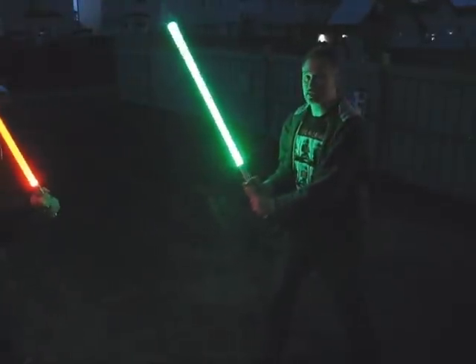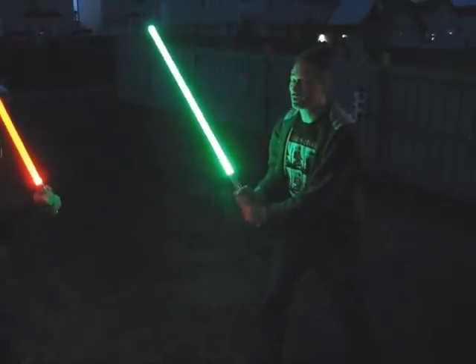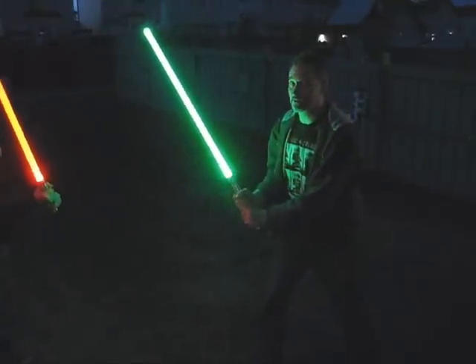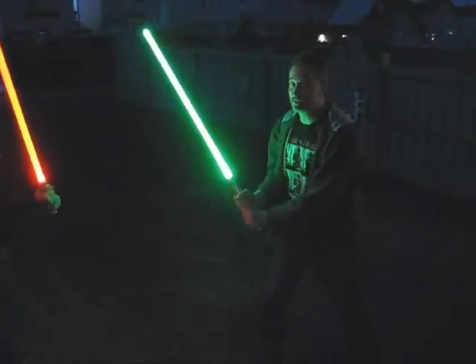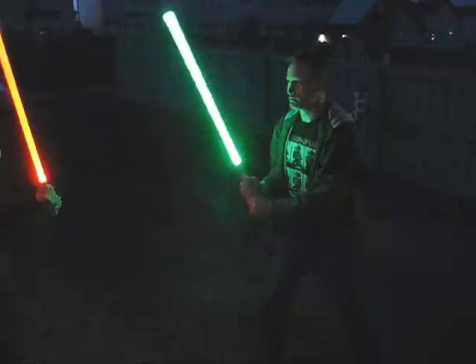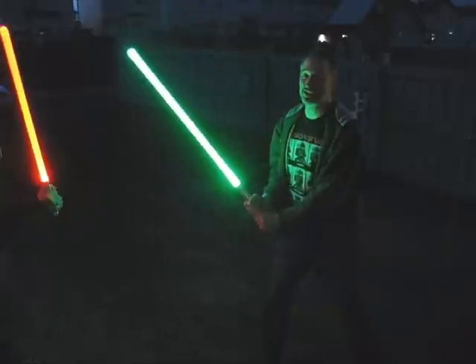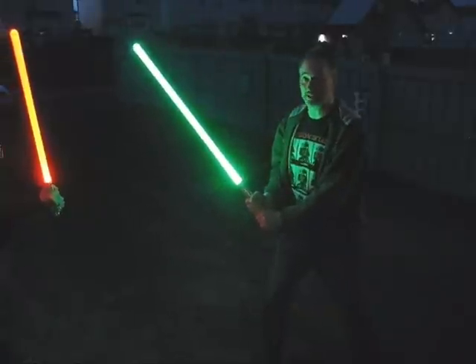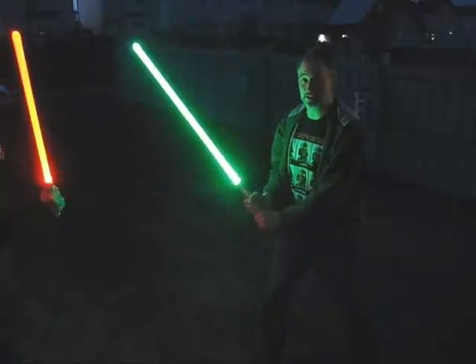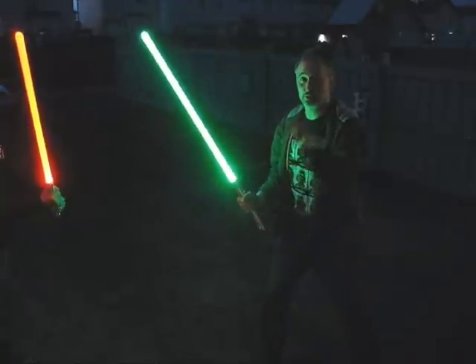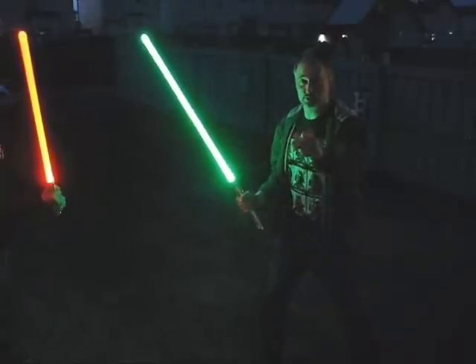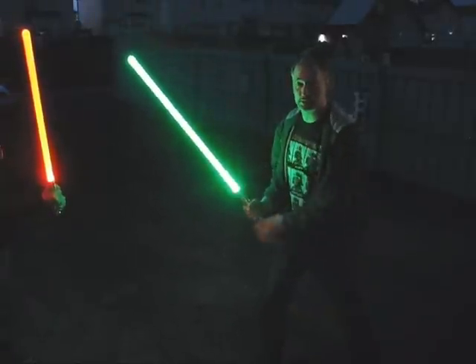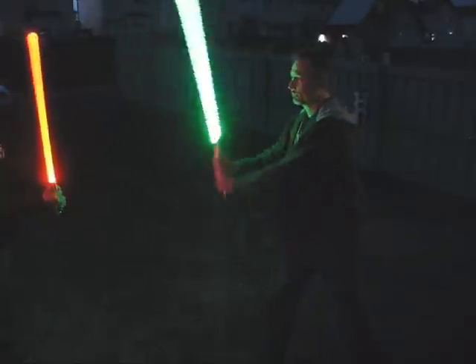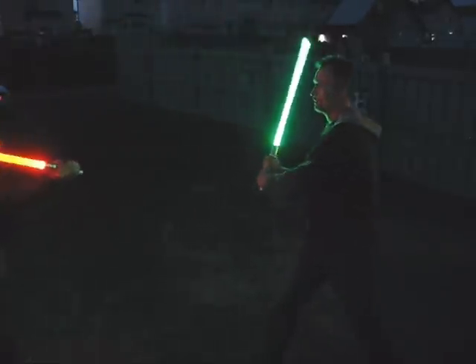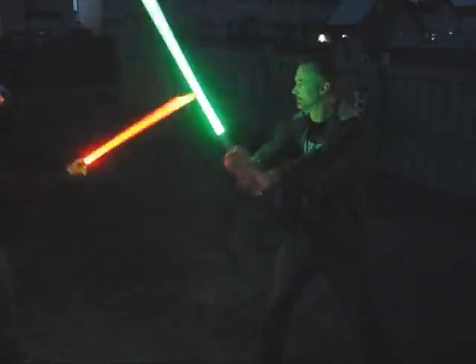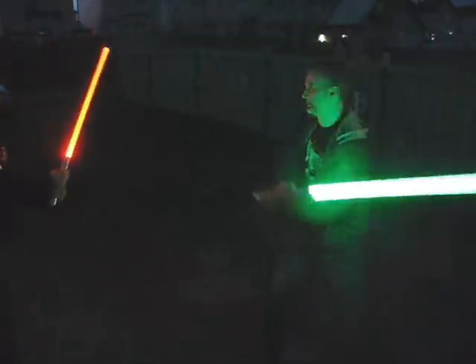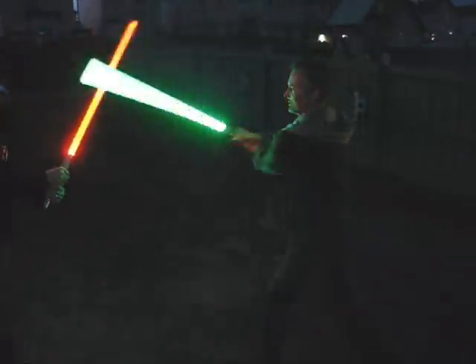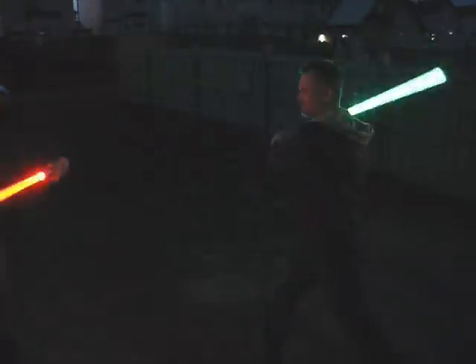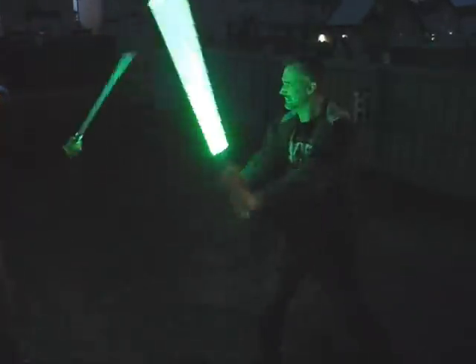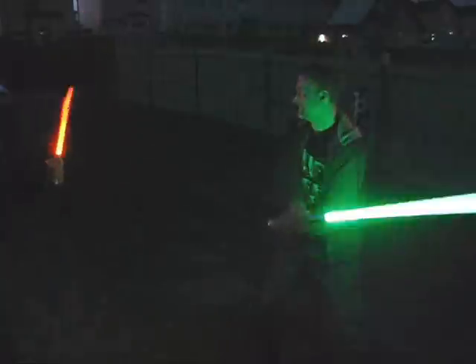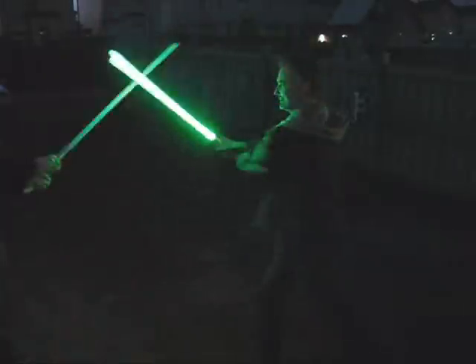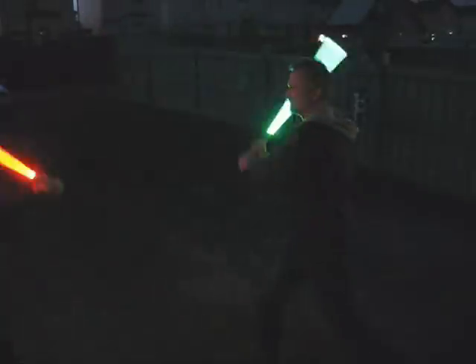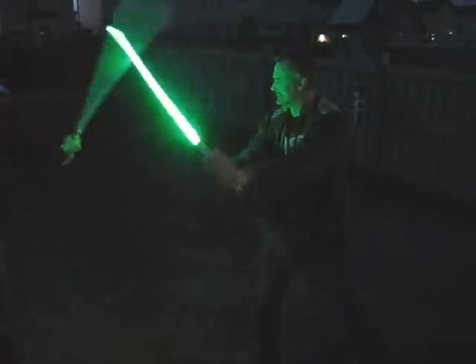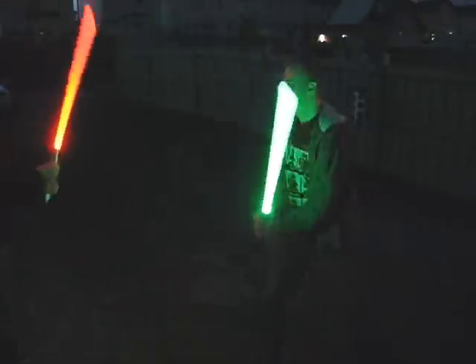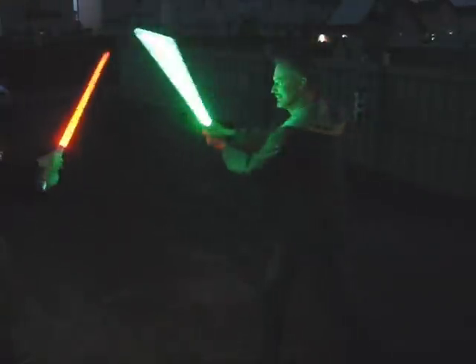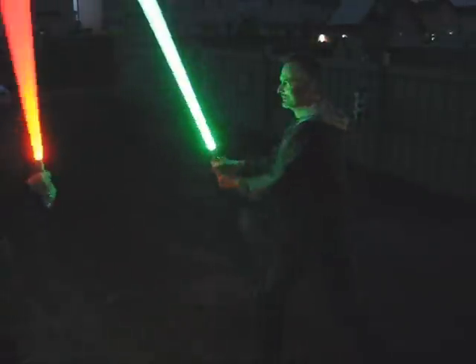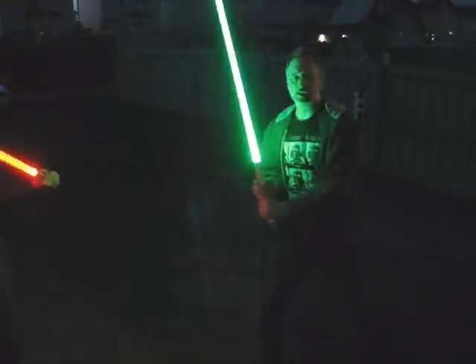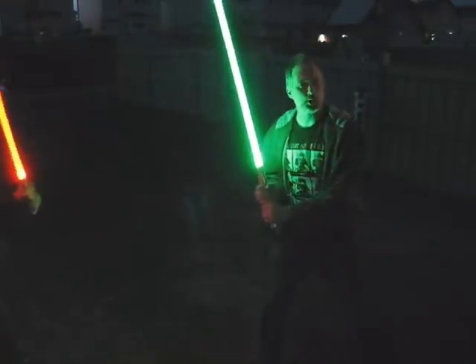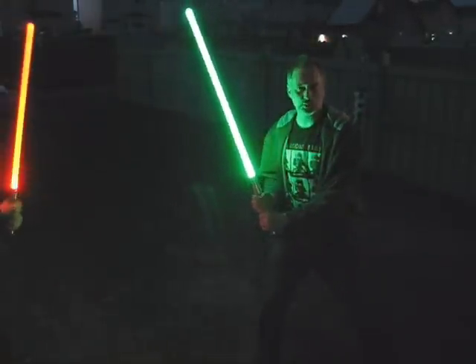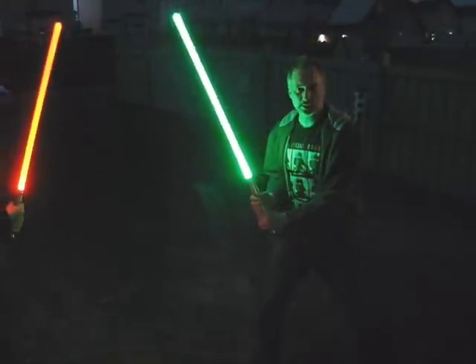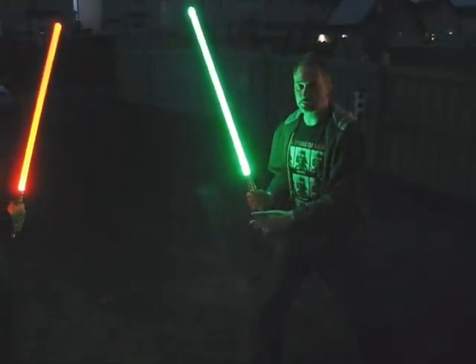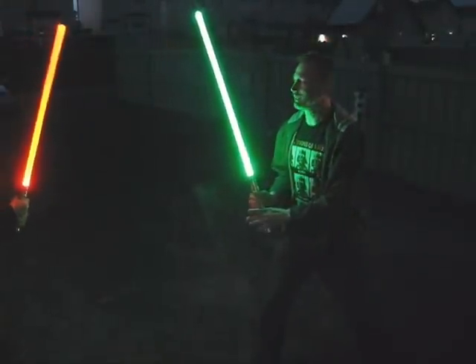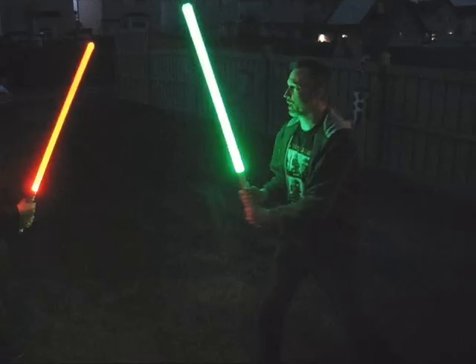This is not choreographed fighting — we're just testing blade strength, so don't judge our fighting style. That's about normal dueling. Now we'll try it a little bit harder.